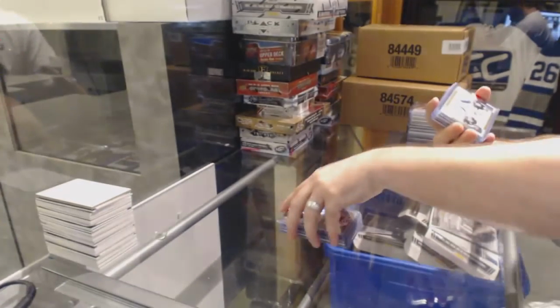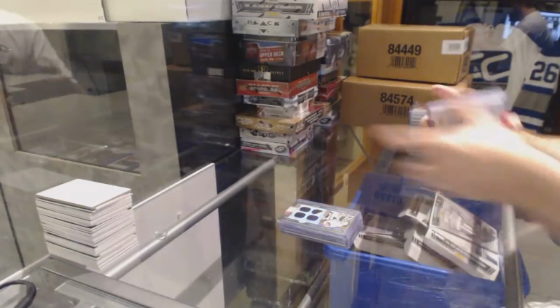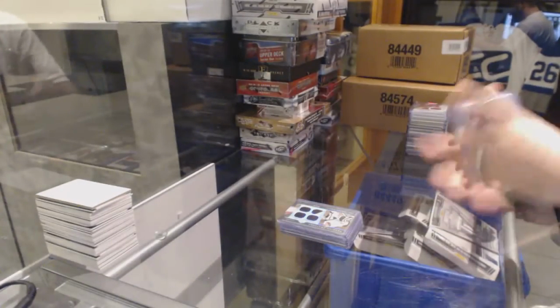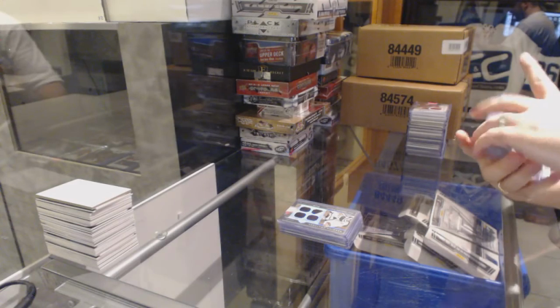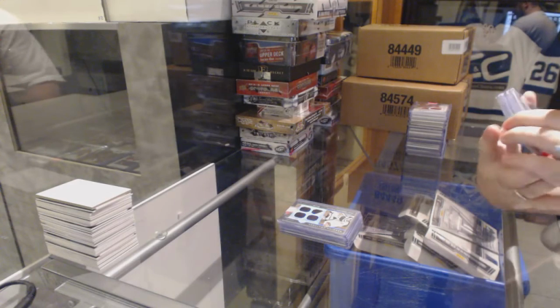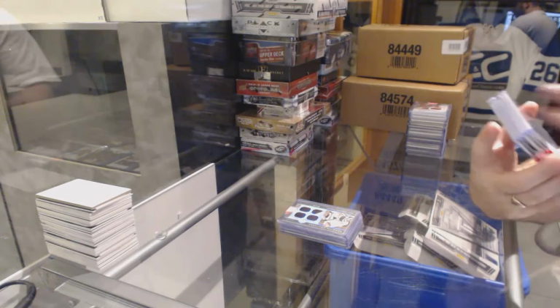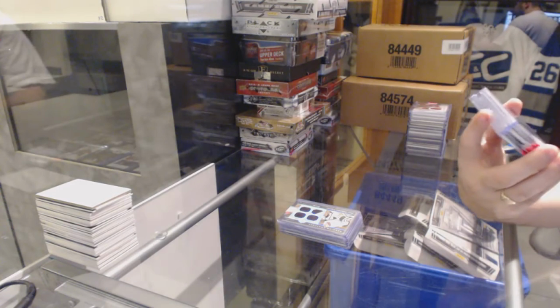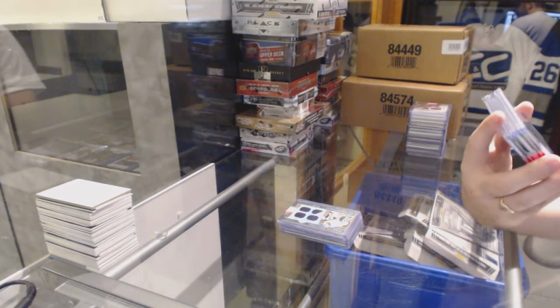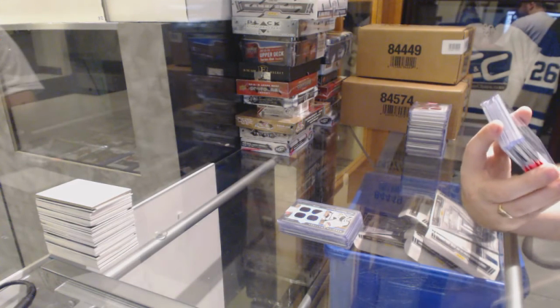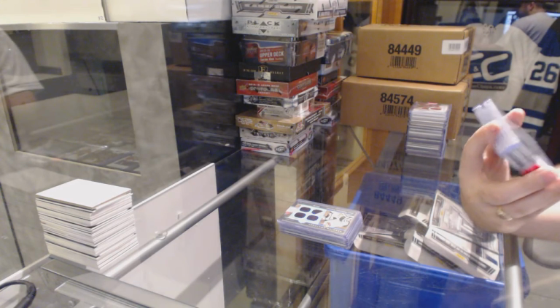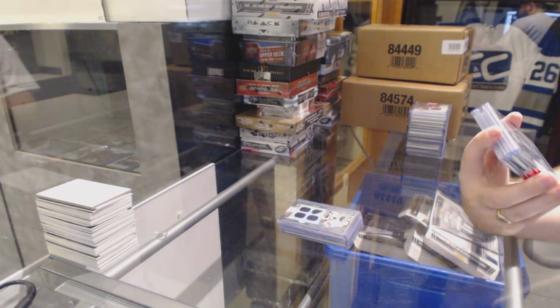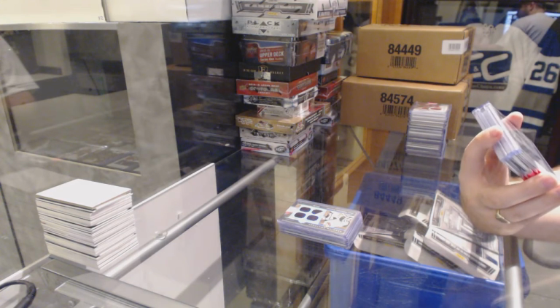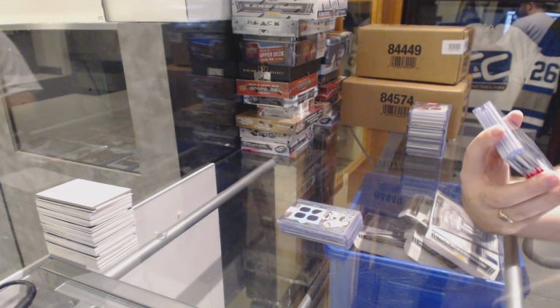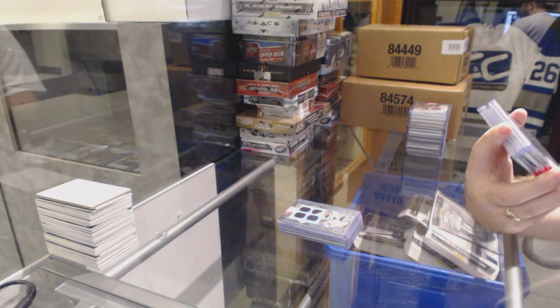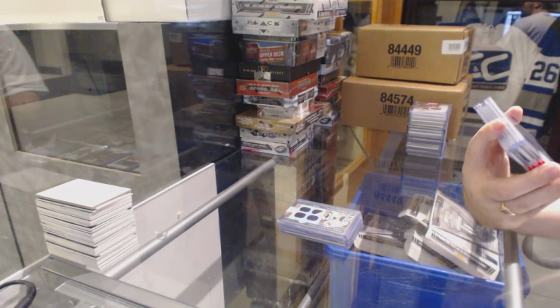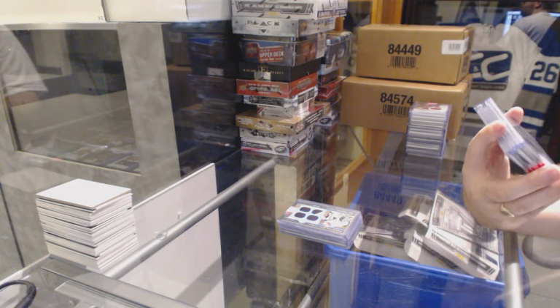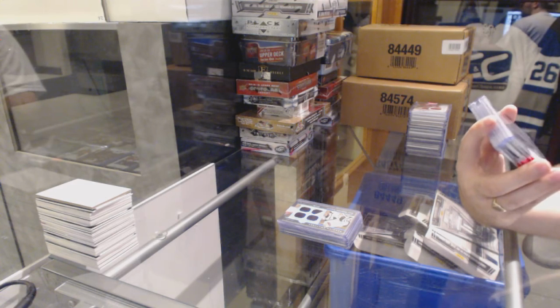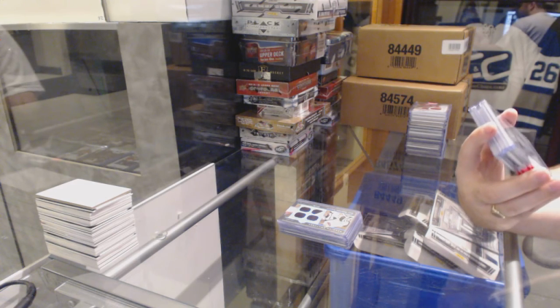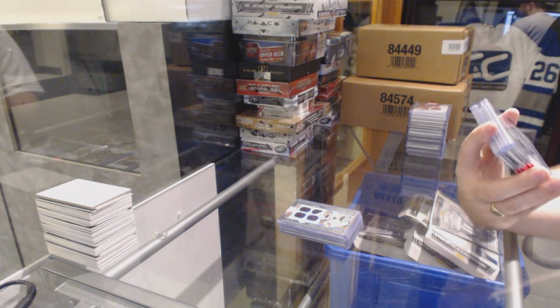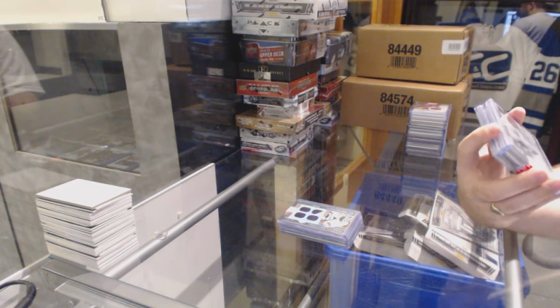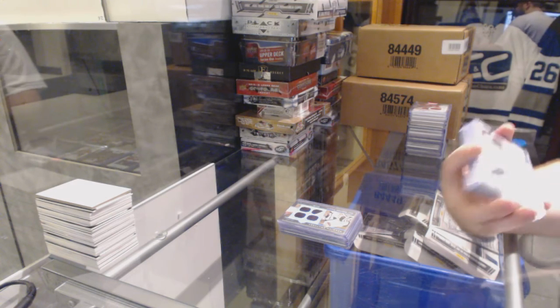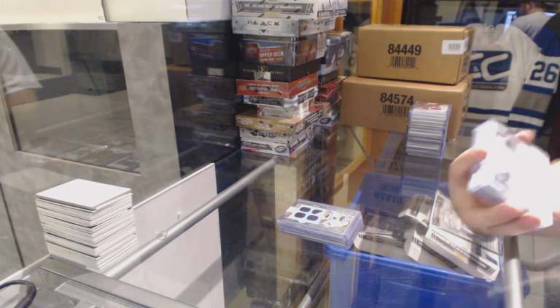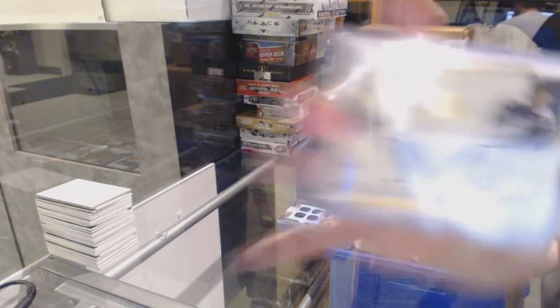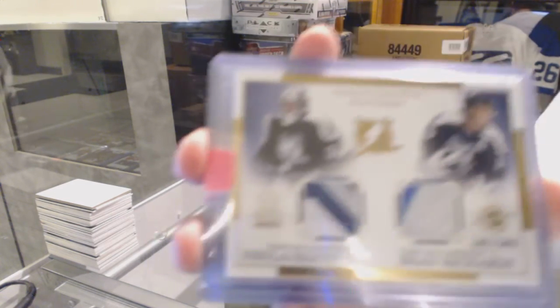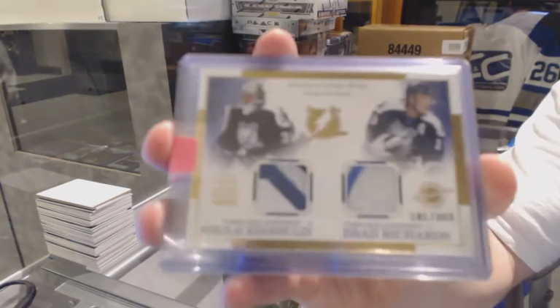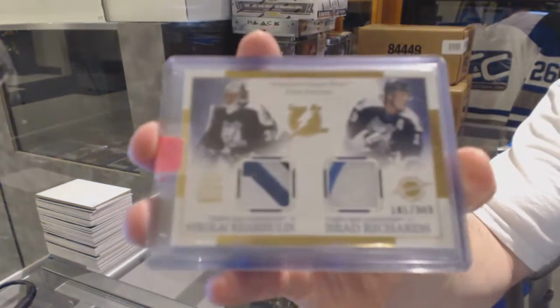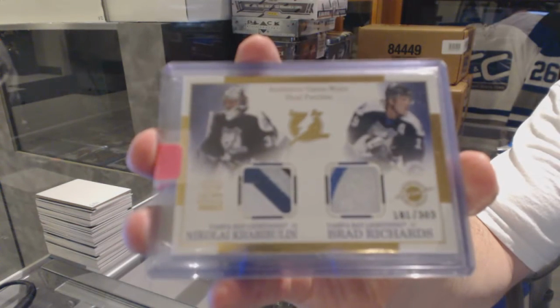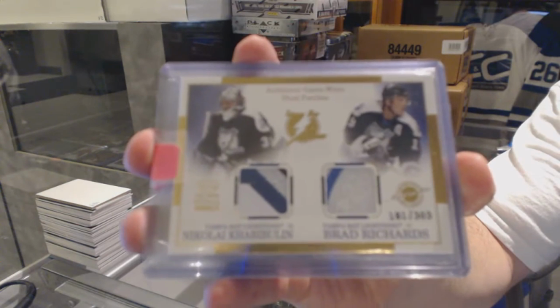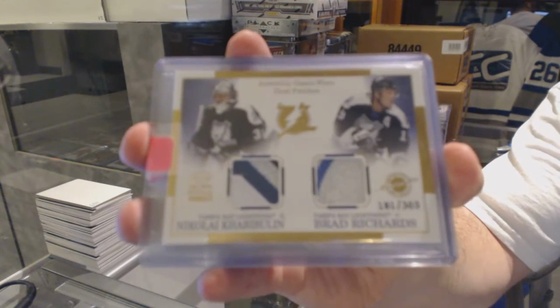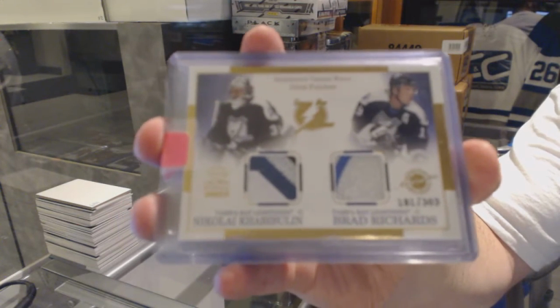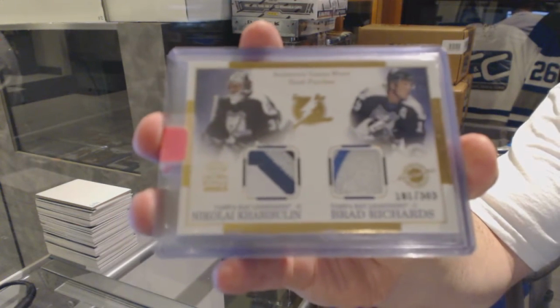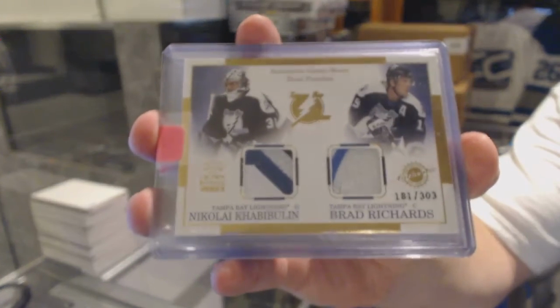For the Tampa Bay Lightning, we've got a Luxury Suite — that's right, Crown Royal 2003 — dual patch, number 2 of 303, Nikolai Javi Bullen and Brad Richards.